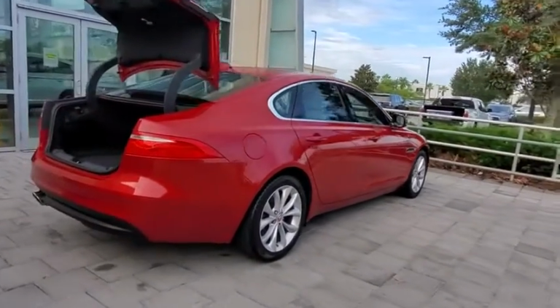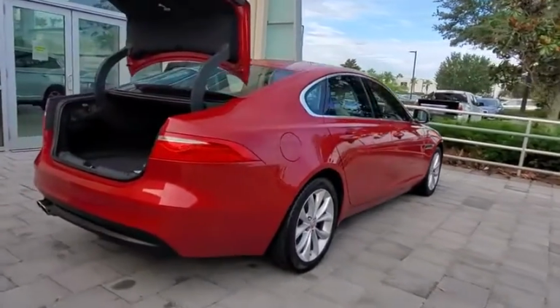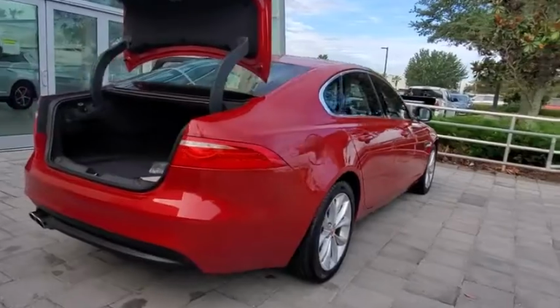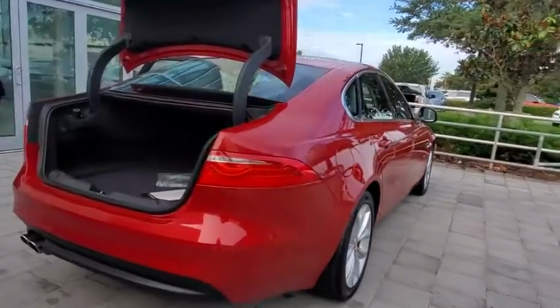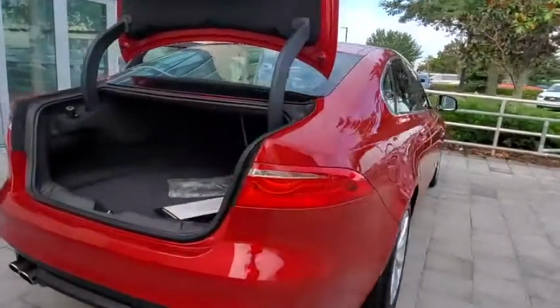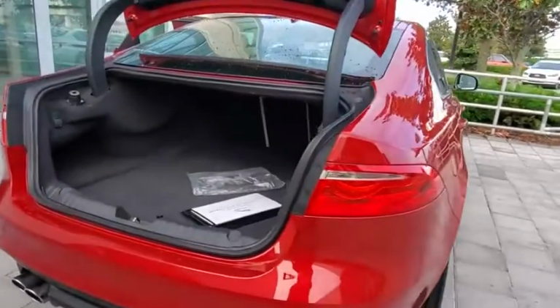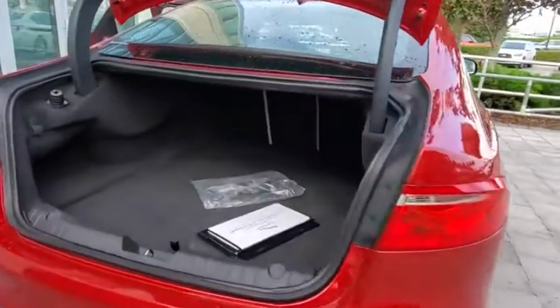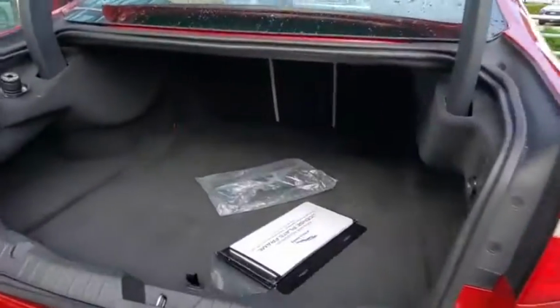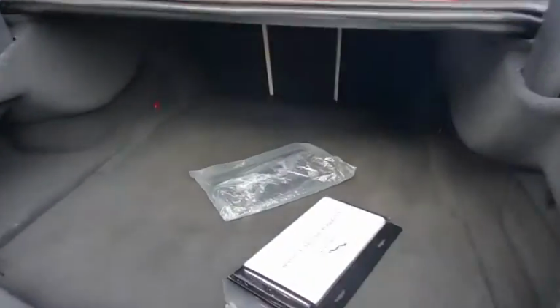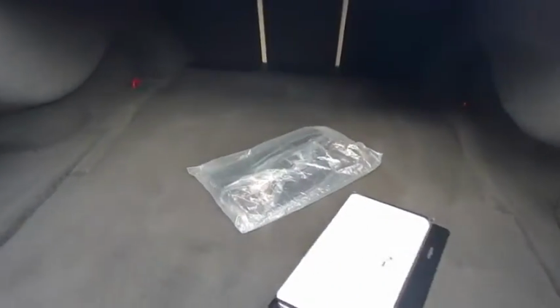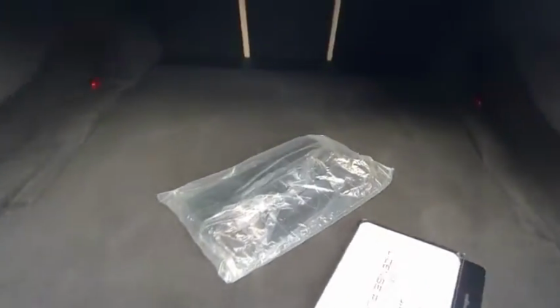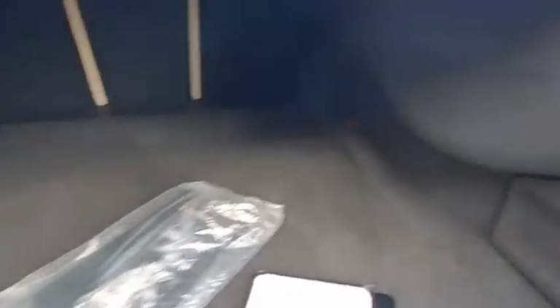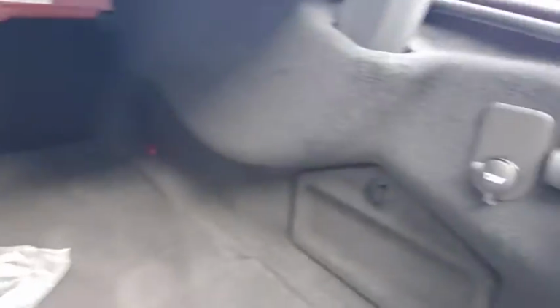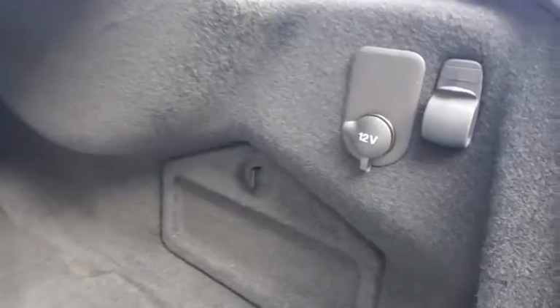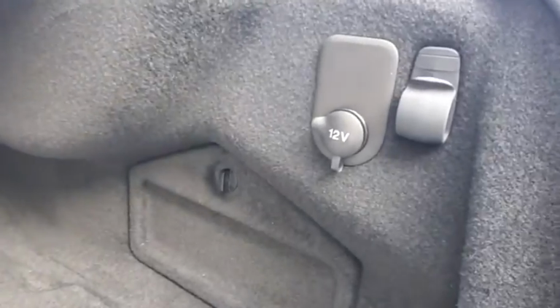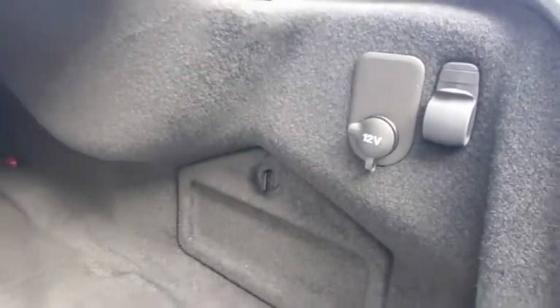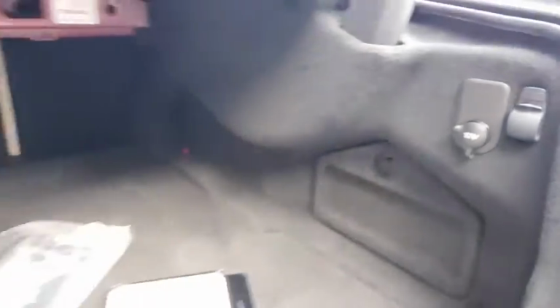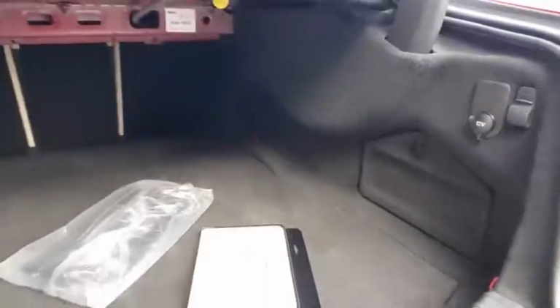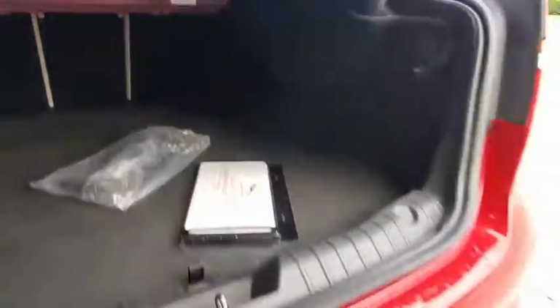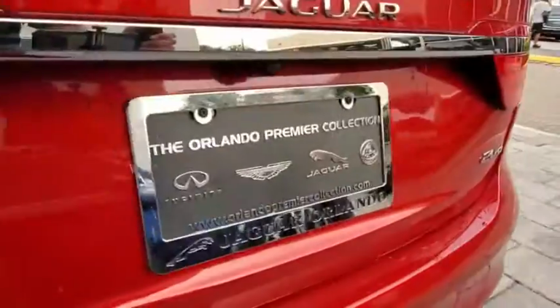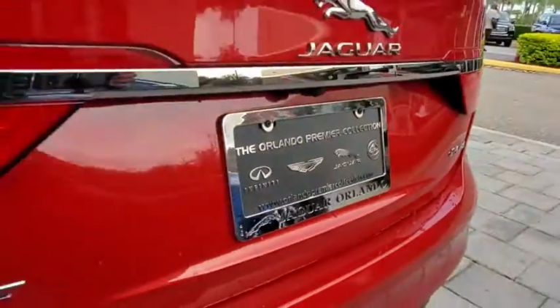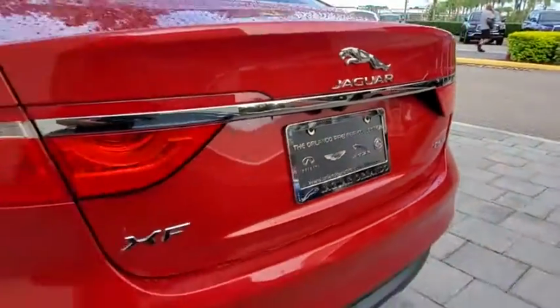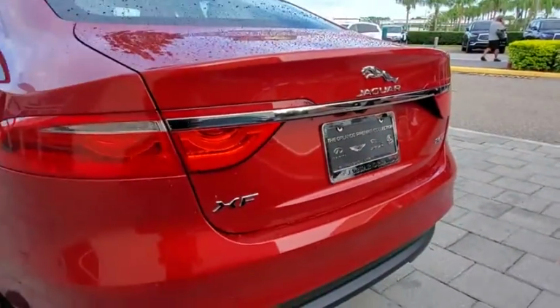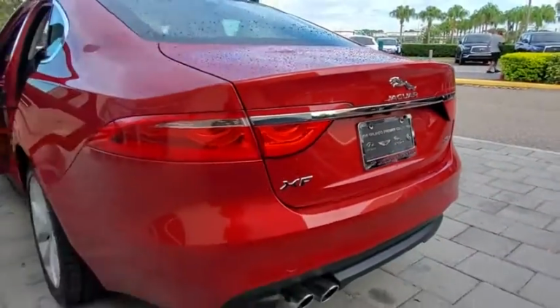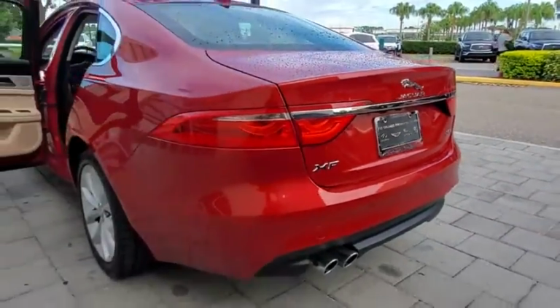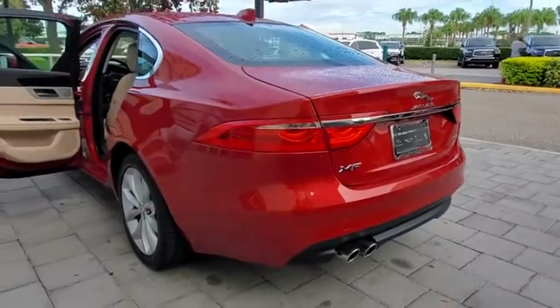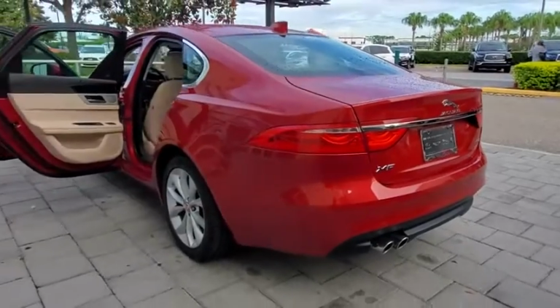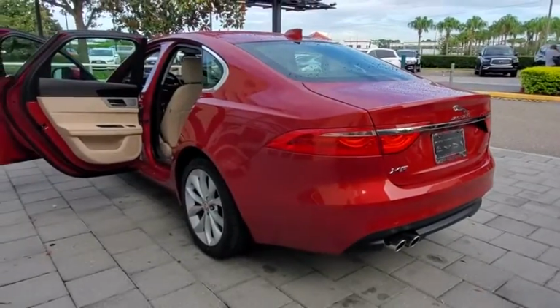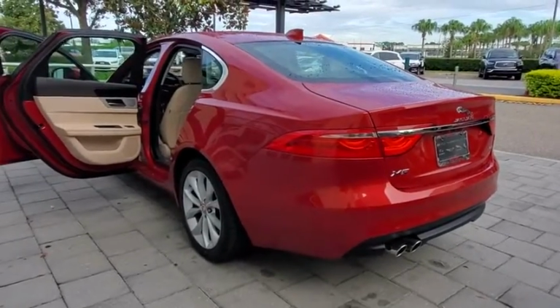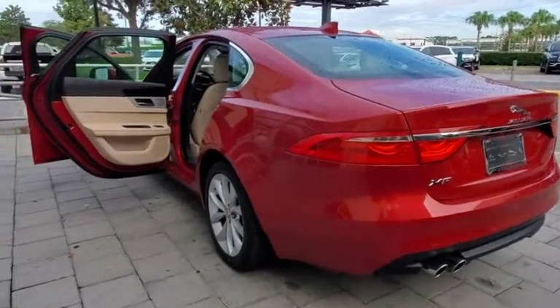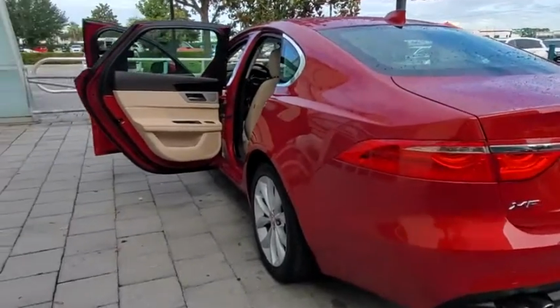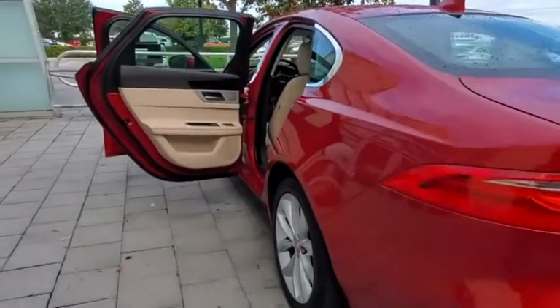Here are some of this vehicle's great options: backup camera, steering wheel audio controls, power passenger seat, keyless entry, remote engine start, traction control, stability control, anti-lock braking system, leather-wrapped steering wheel, Bluetooth.